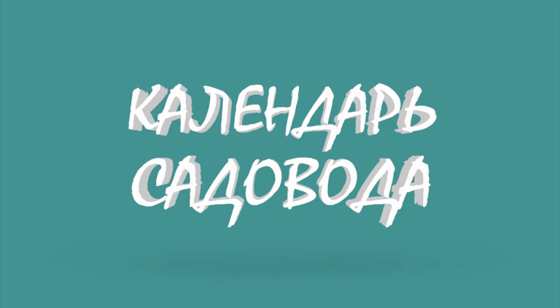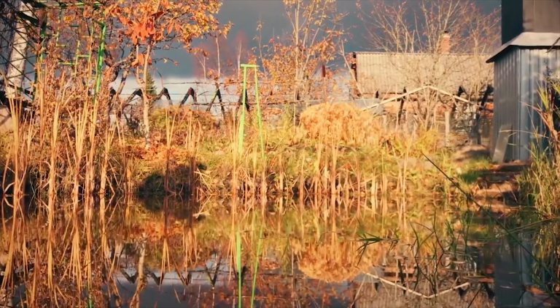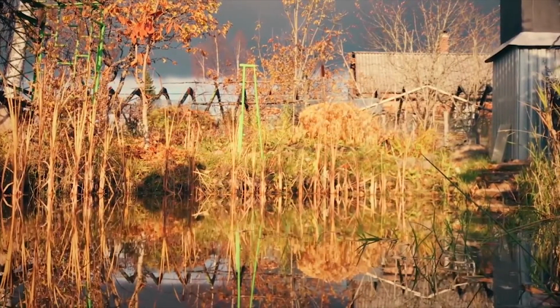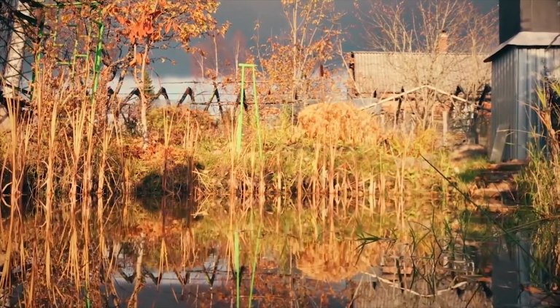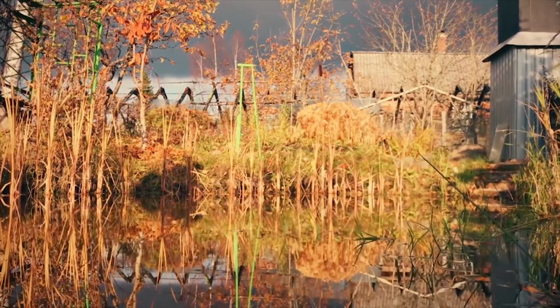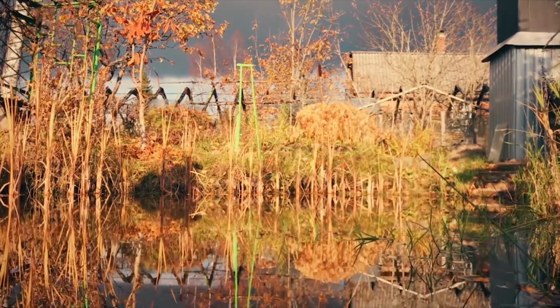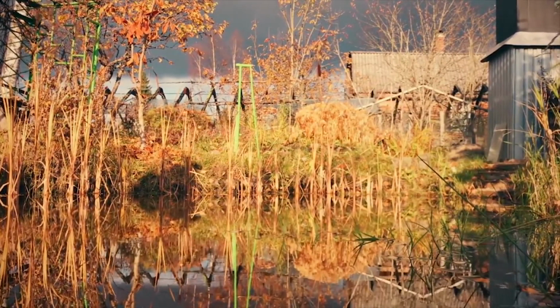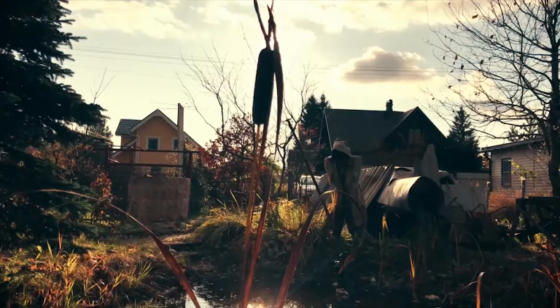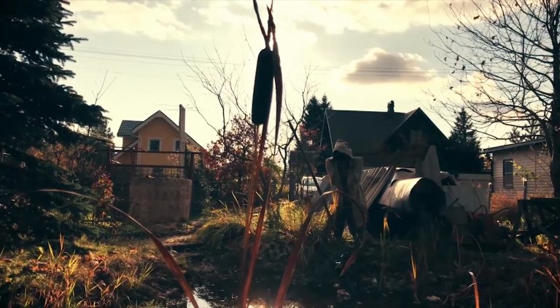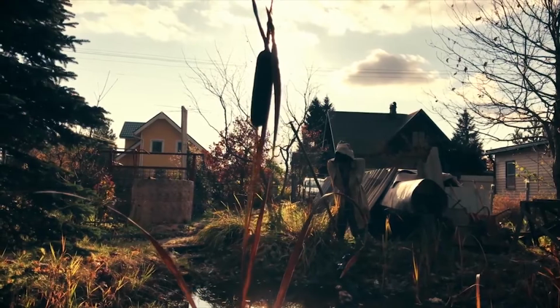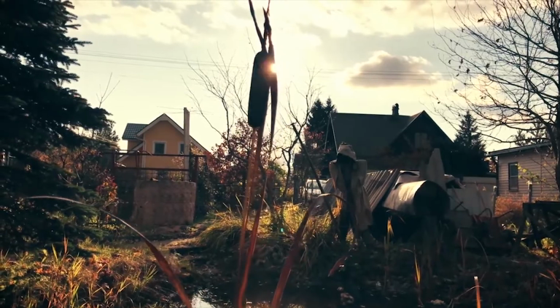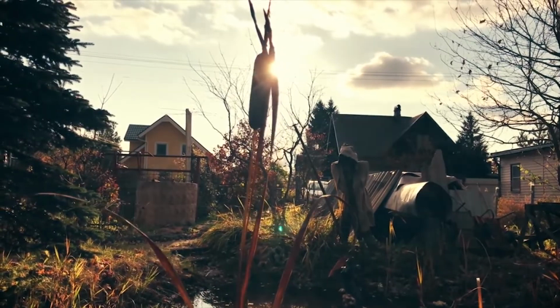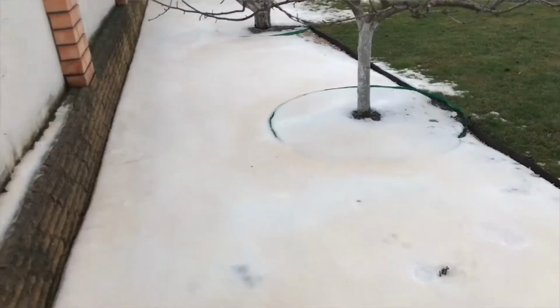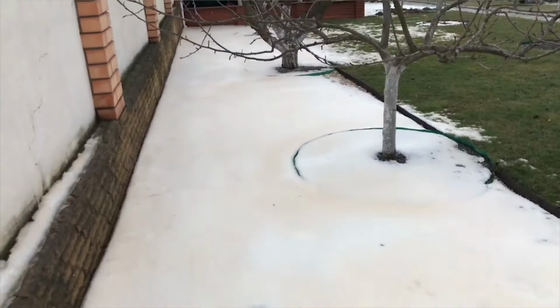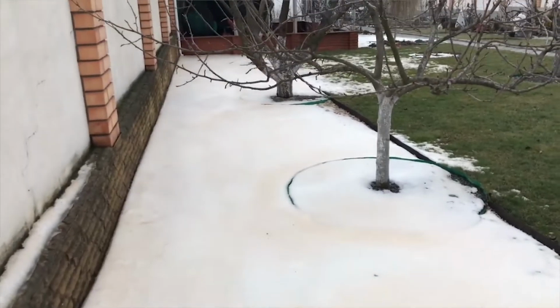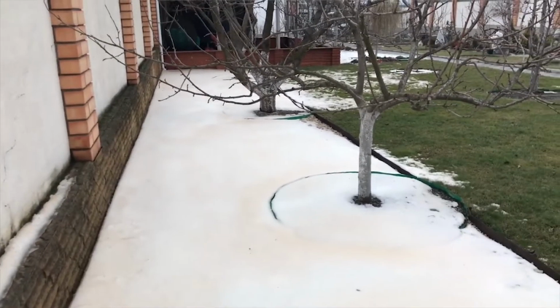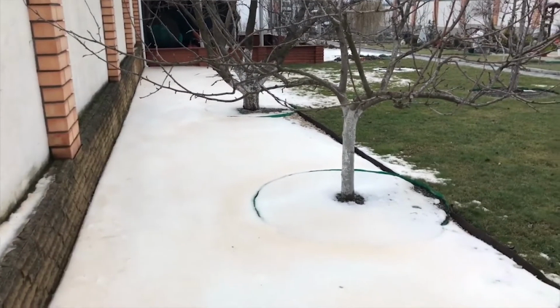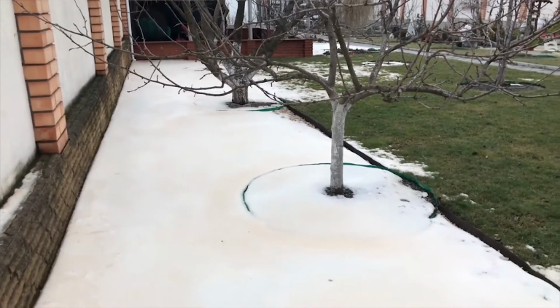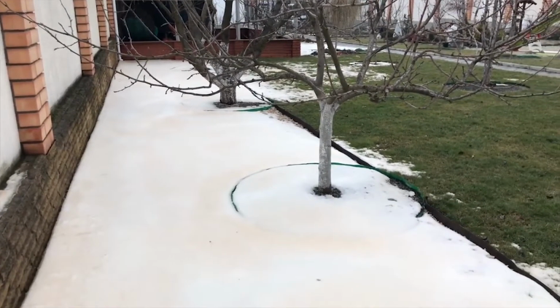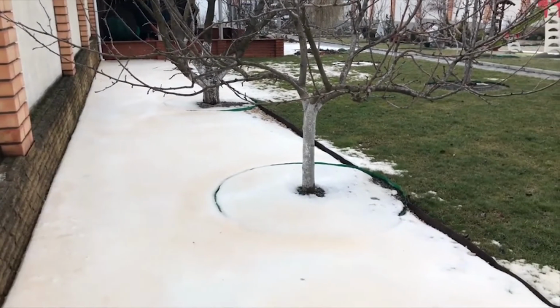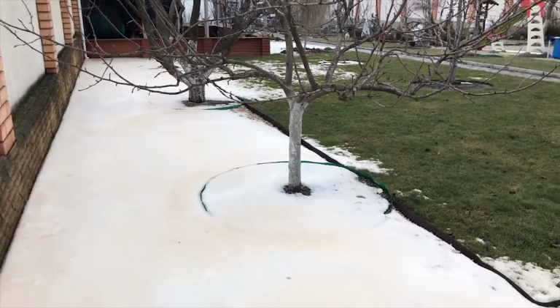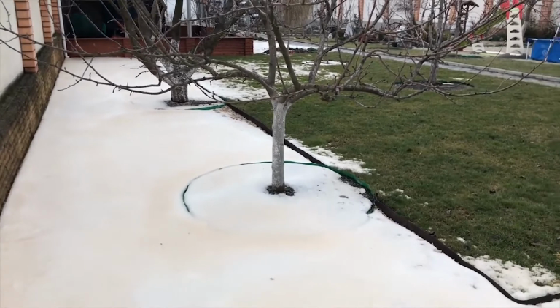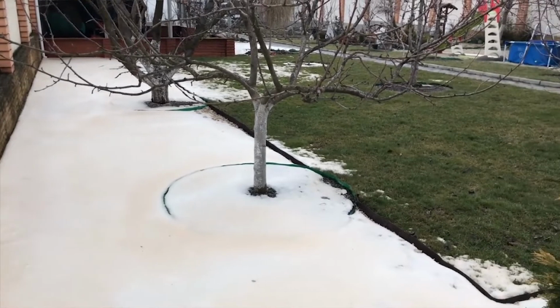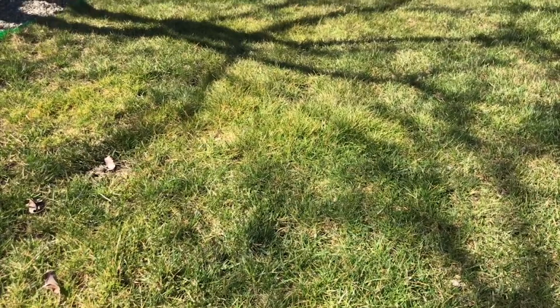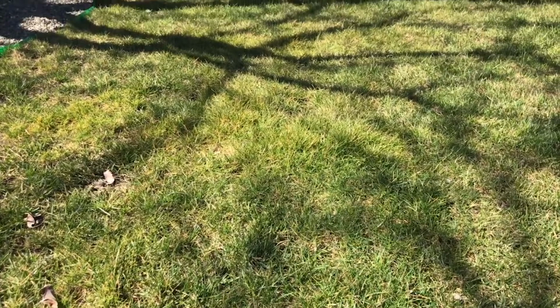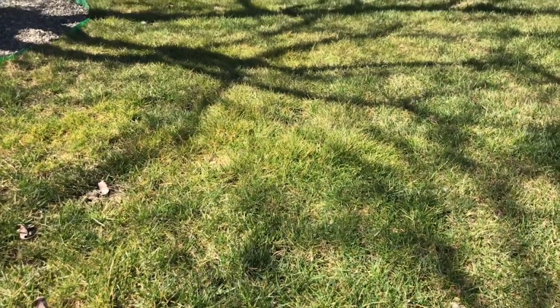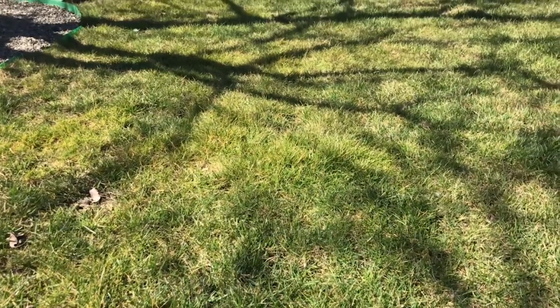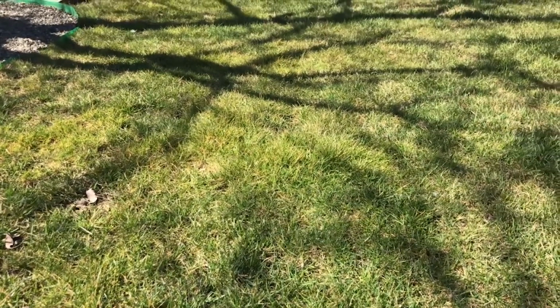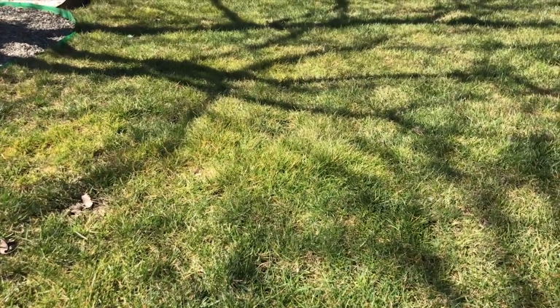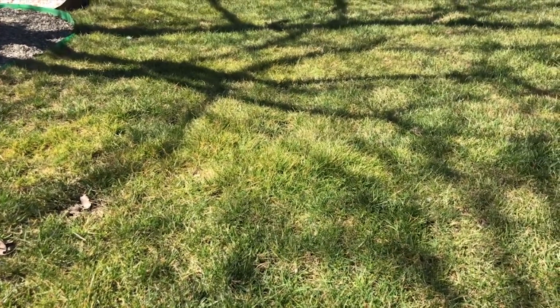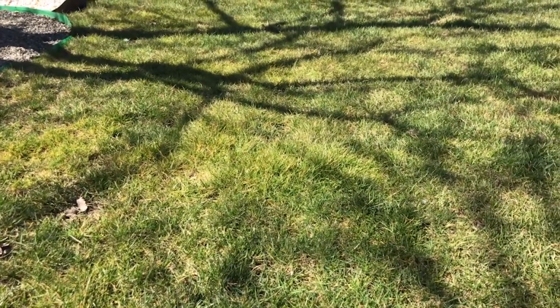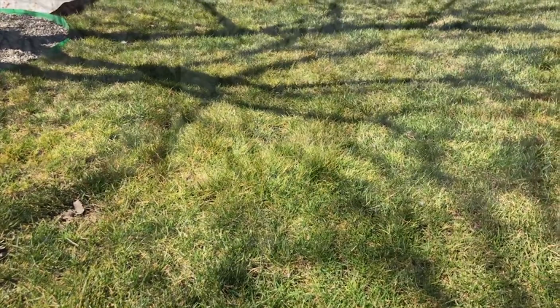Август на исходе. Впереди серые дожди и жёлтая листва. Чего не скажешь о газоне. До поздней осени и даже по толстым слоям снега и льда он будет зелёным, и в начале весны, прогнанный зелёной травкой, обрадует до слёз.